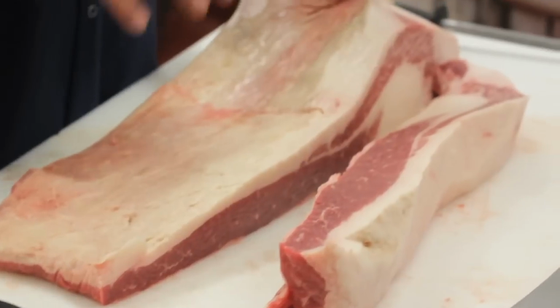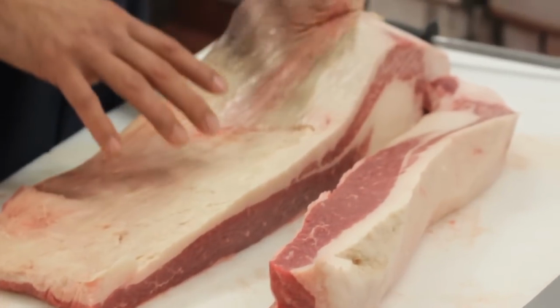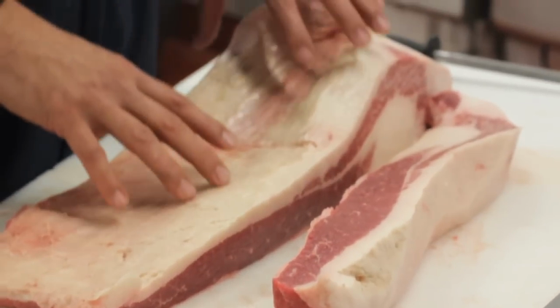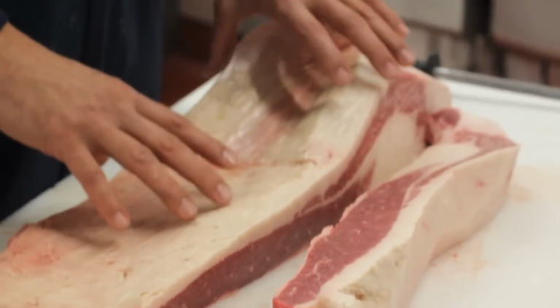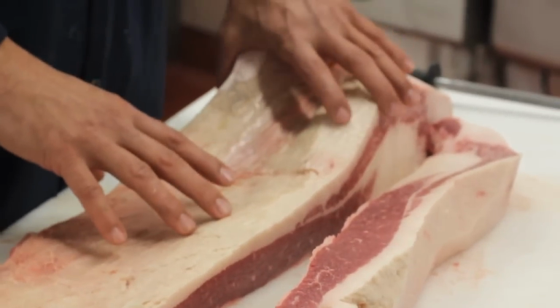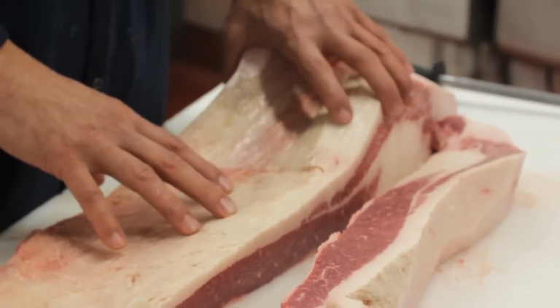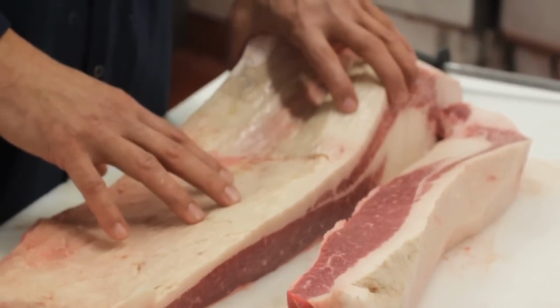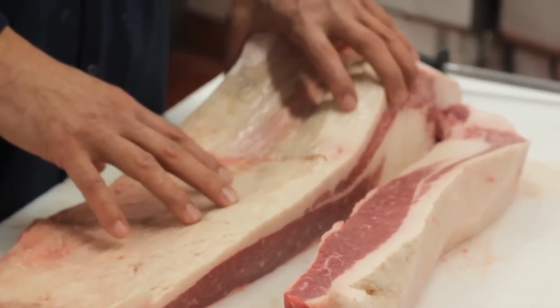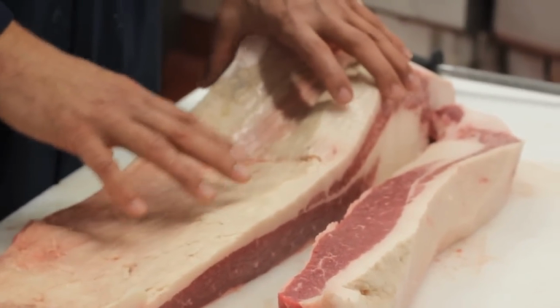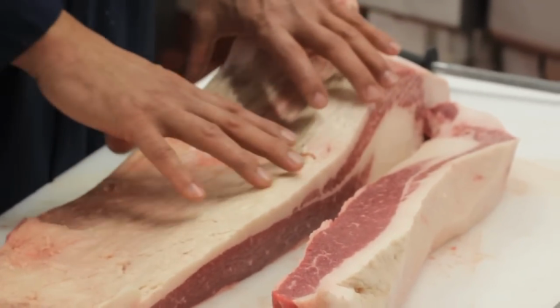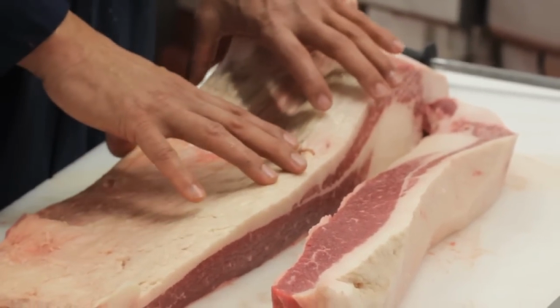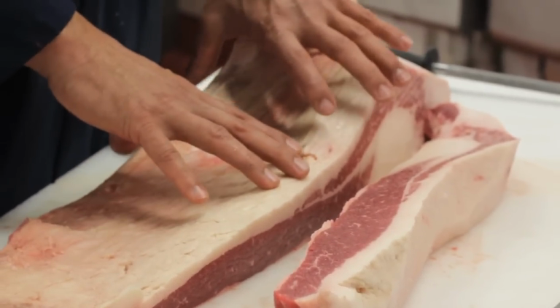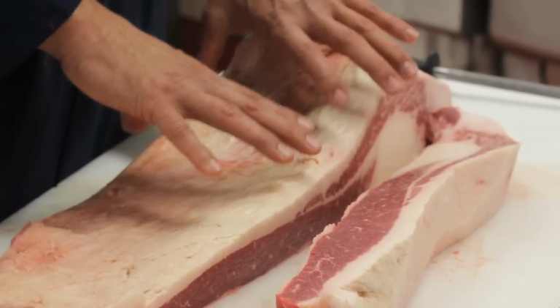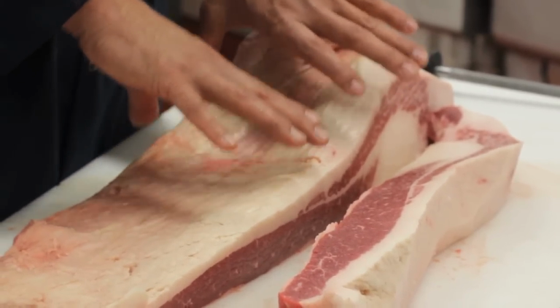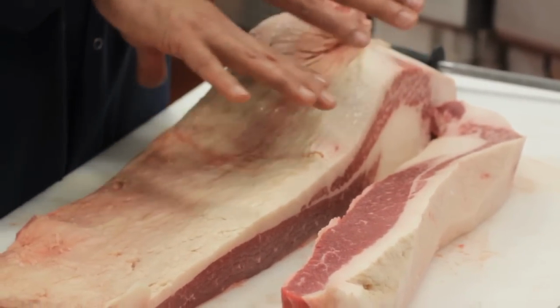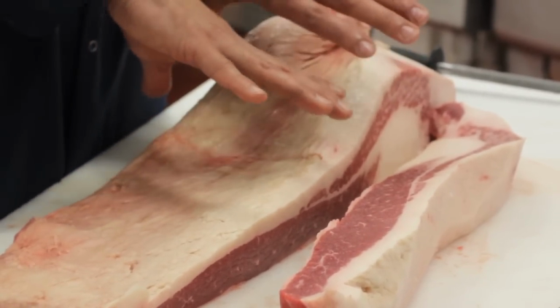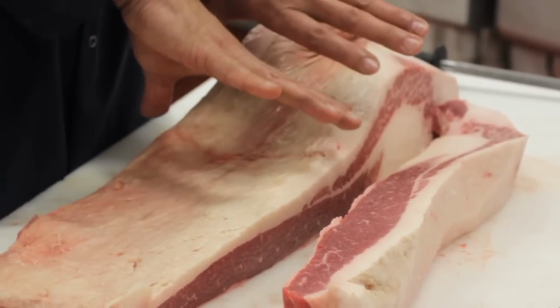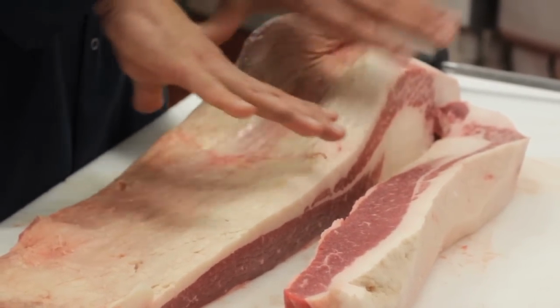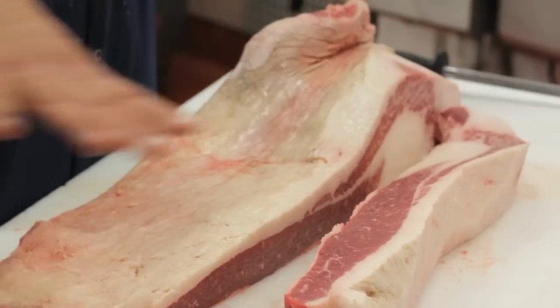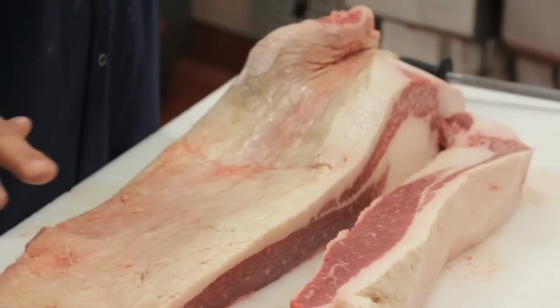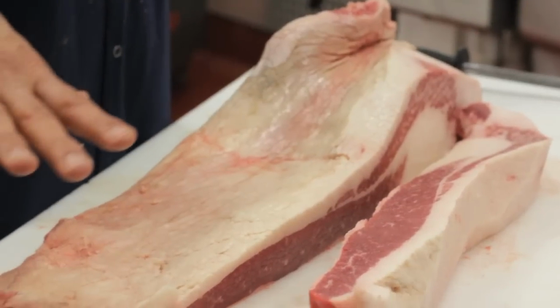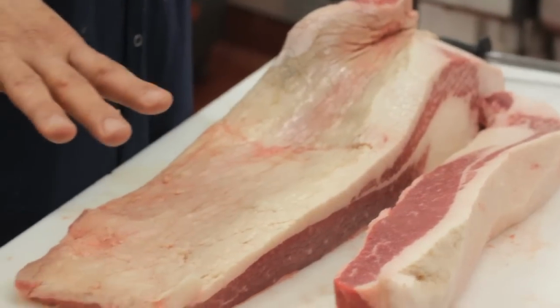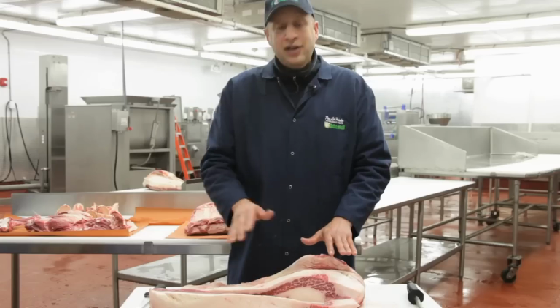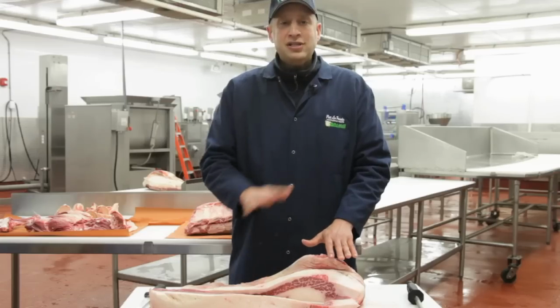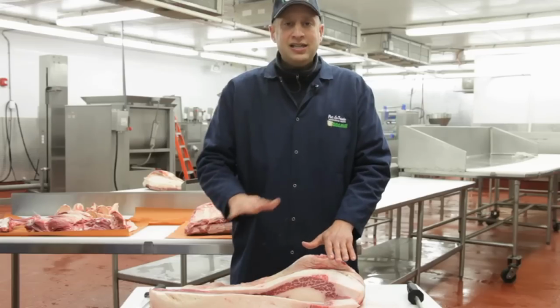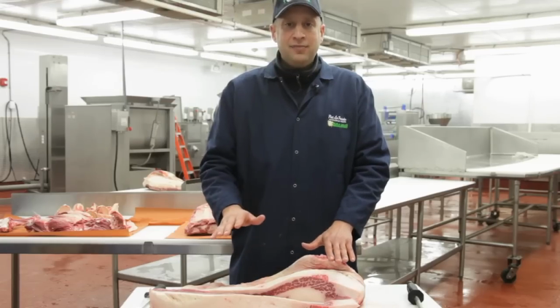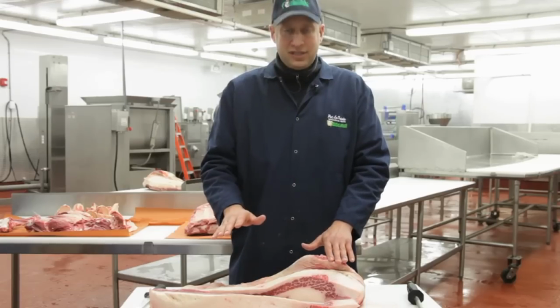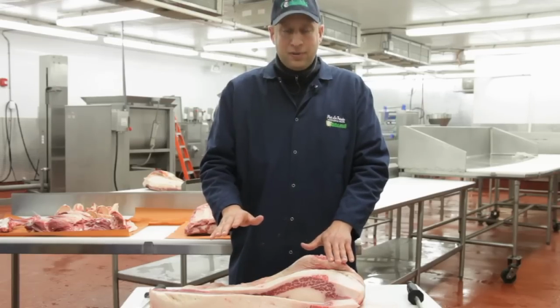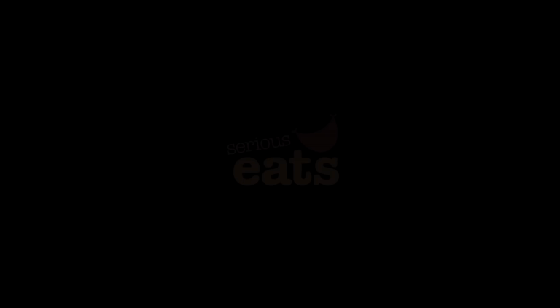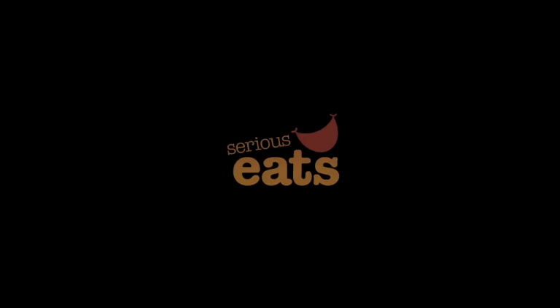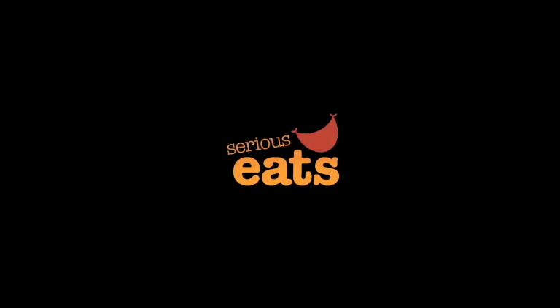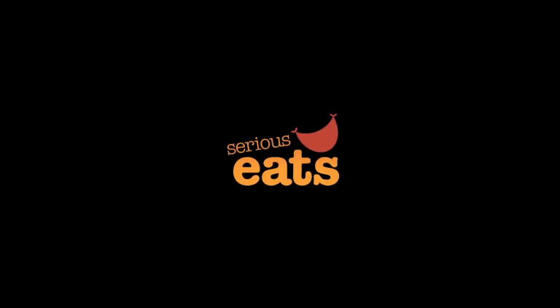When you're done with that 12-hour process, you'll literally be able to remove the top point from the first cut with your hands, and then you can slice them separately. This is Pat LaFrieda. Happy cutting.